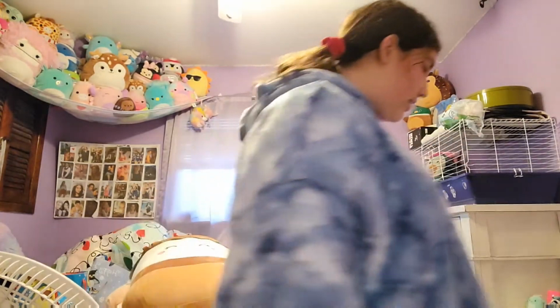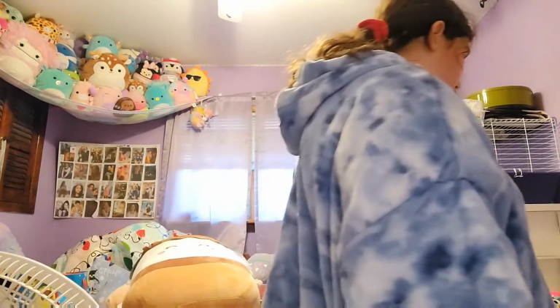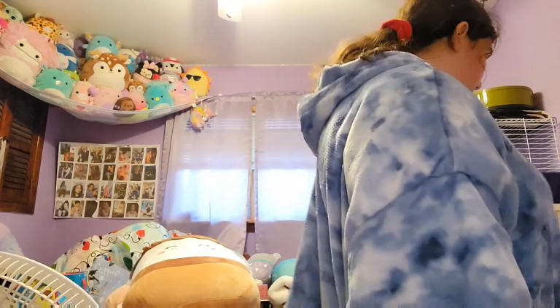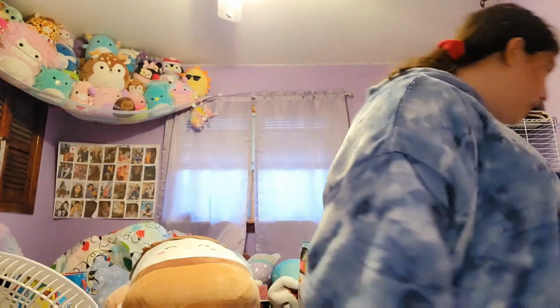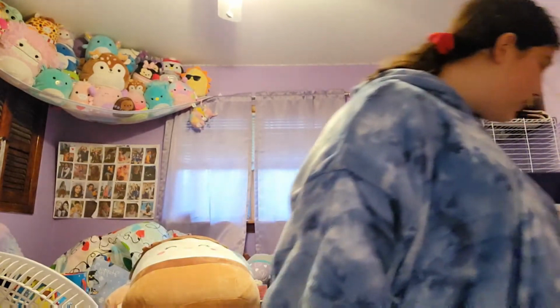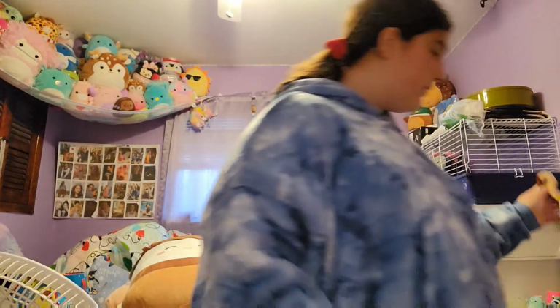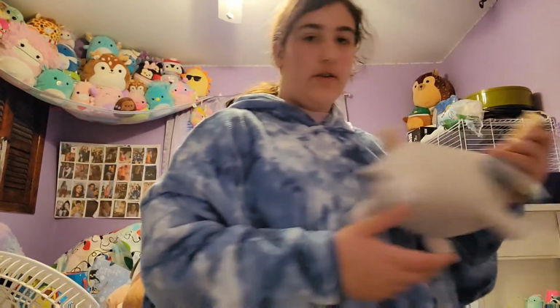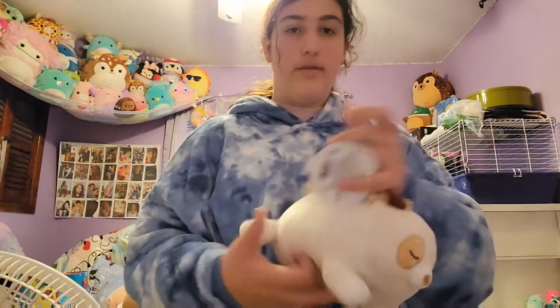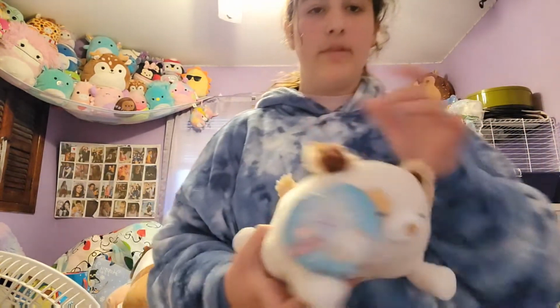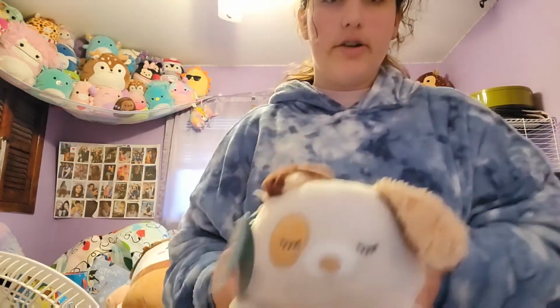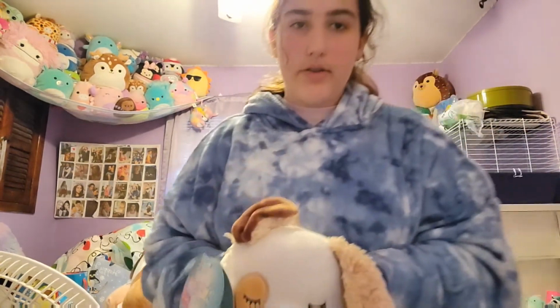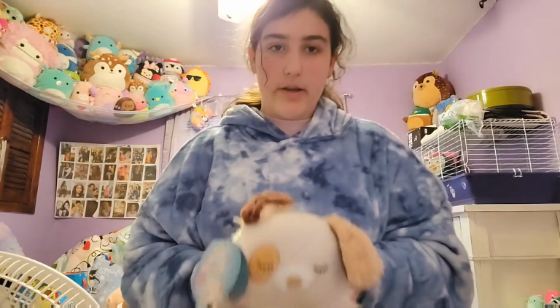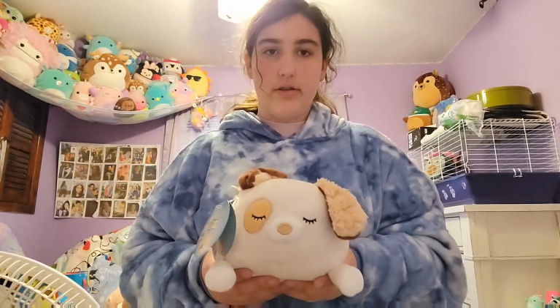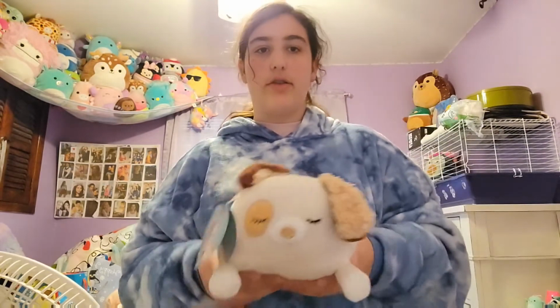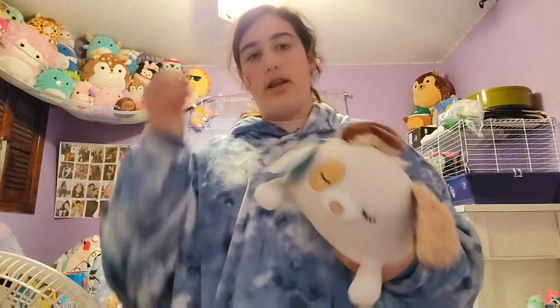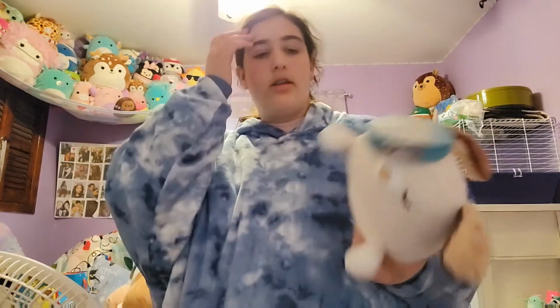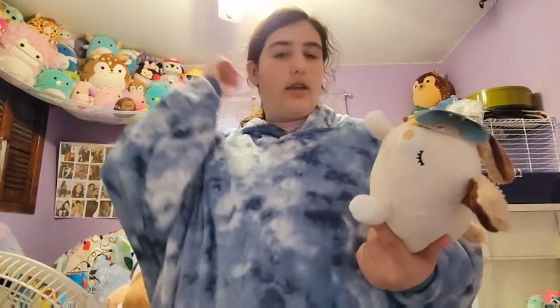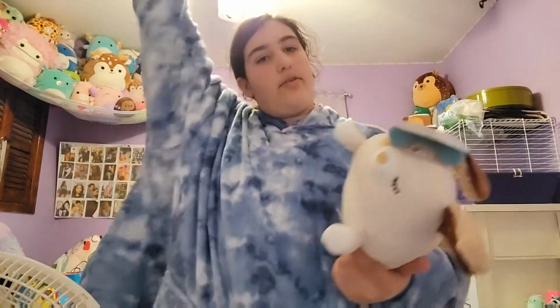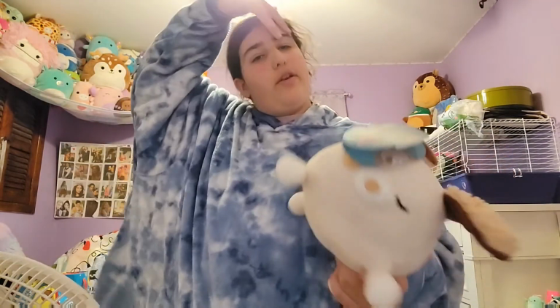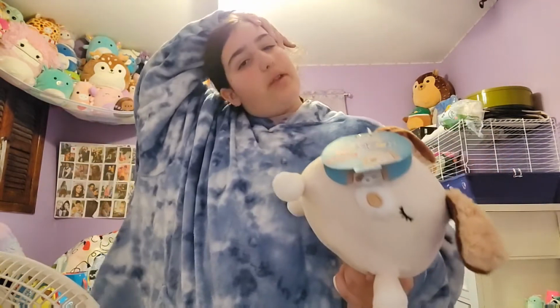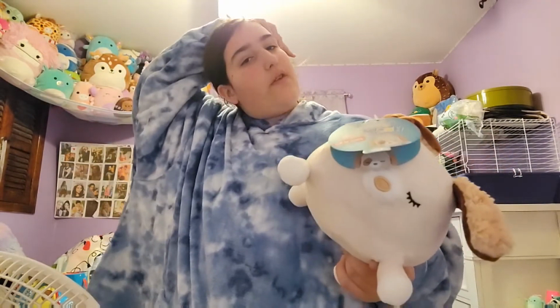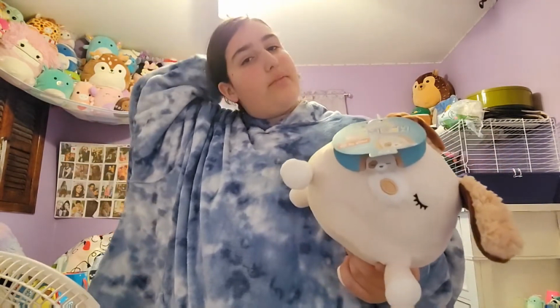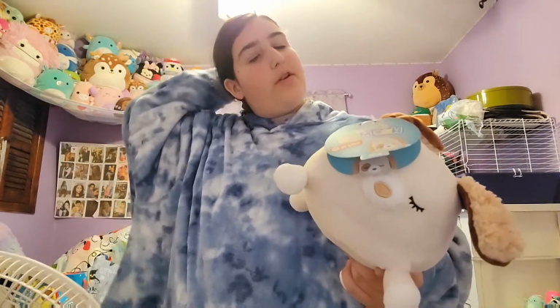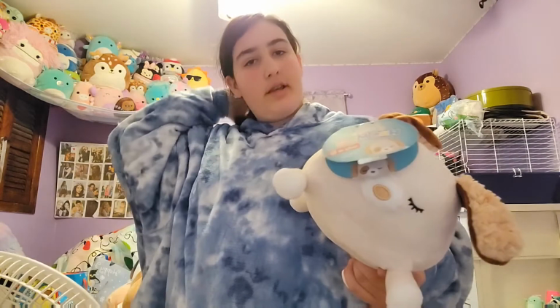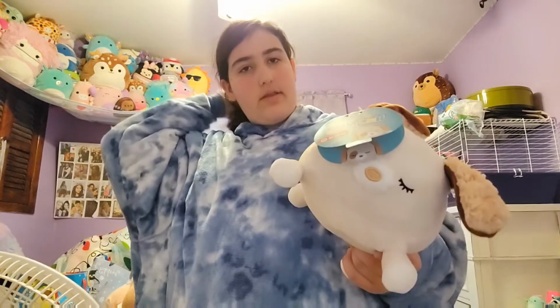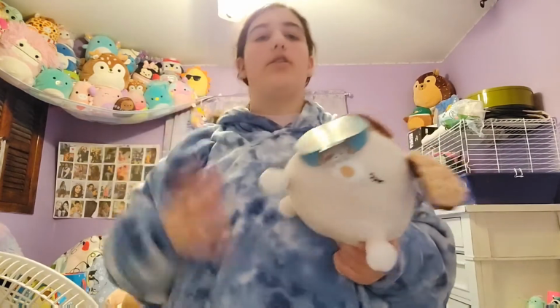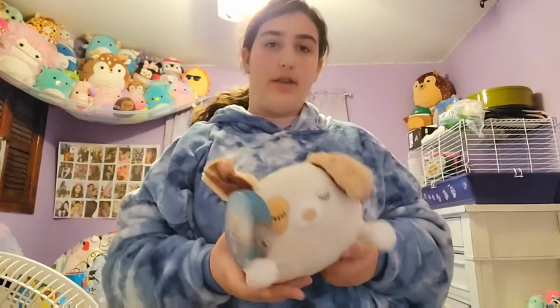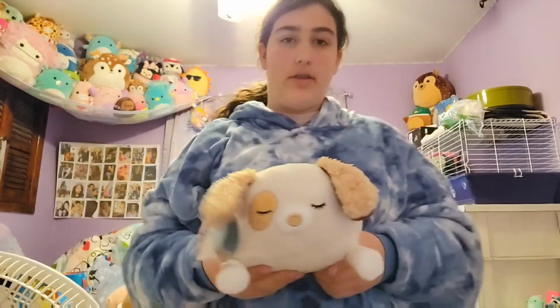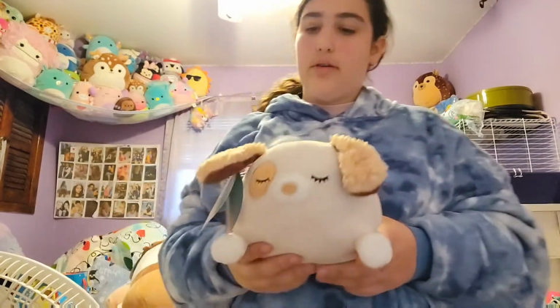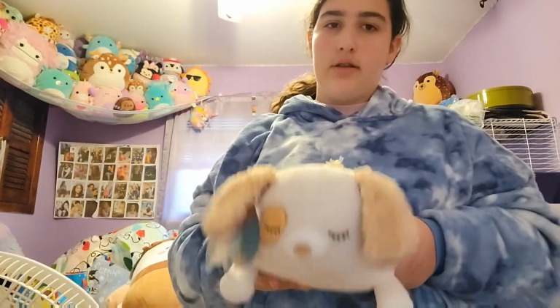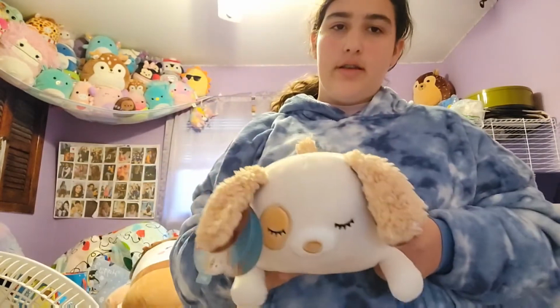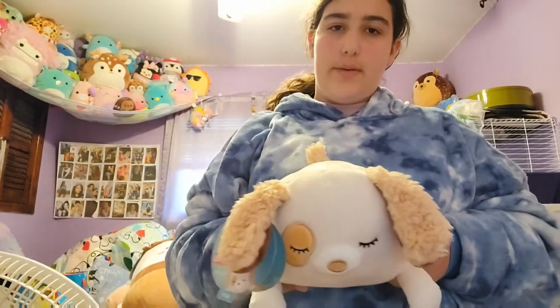Now here we got Harrison. I don't know if you guys know about Harrison — he's only at Target. He used to be sold in the big version but my mom found him in this smaller version, and I think it's really cute. Love him.